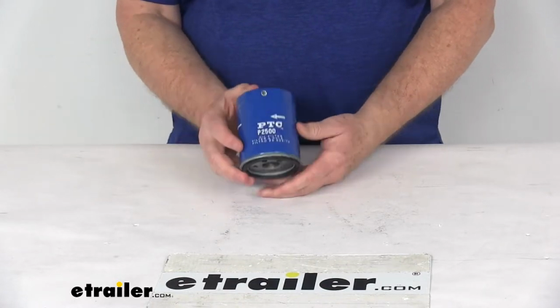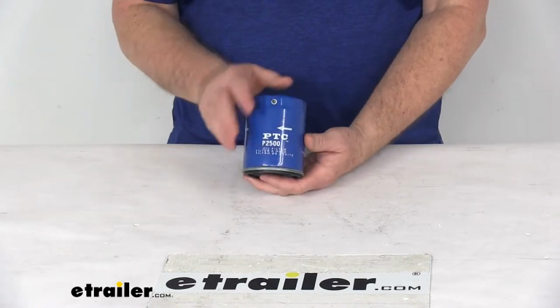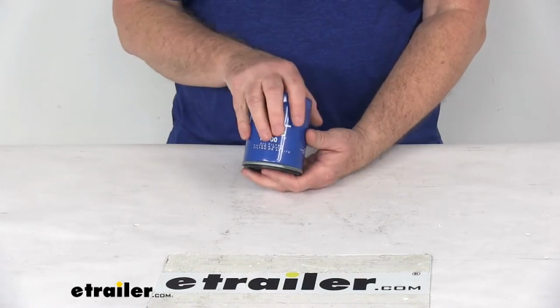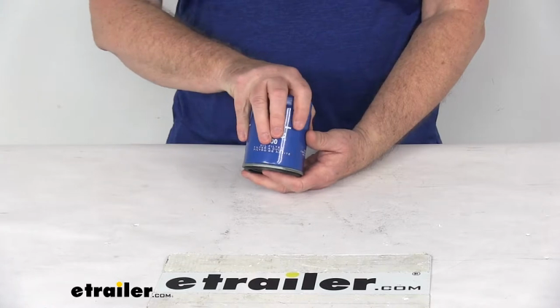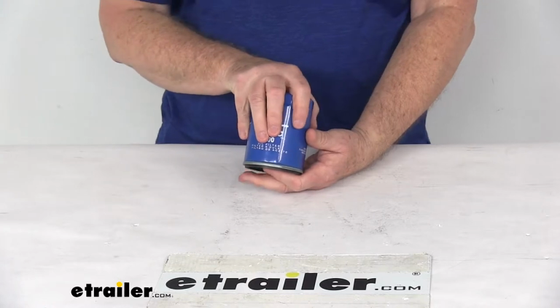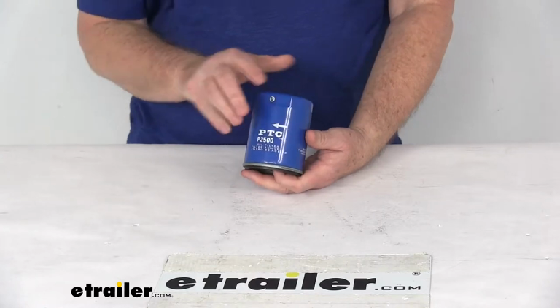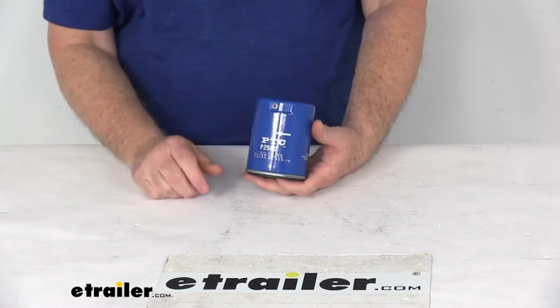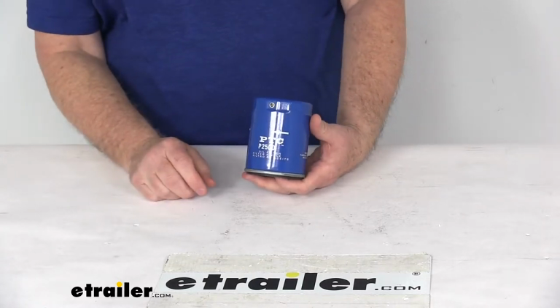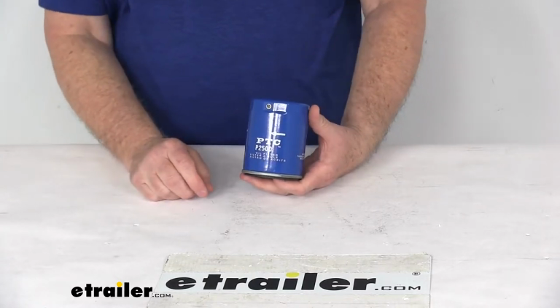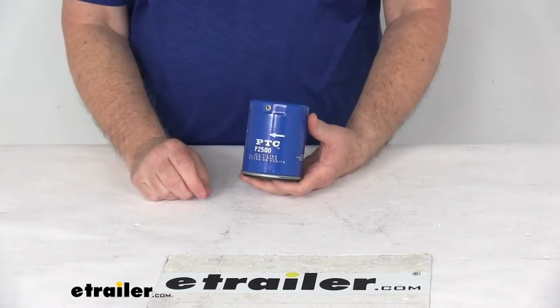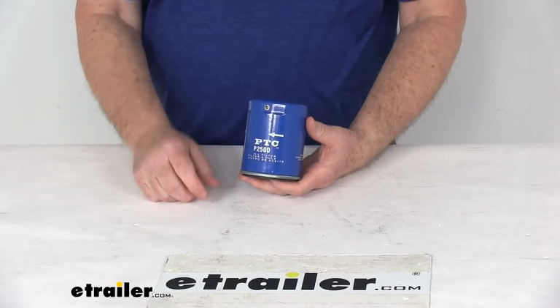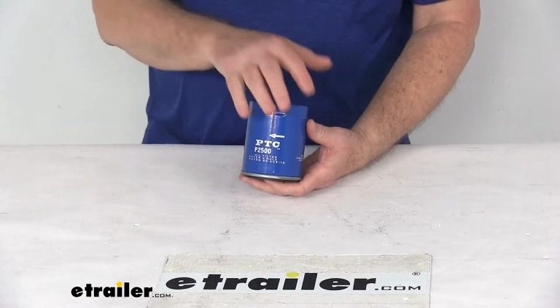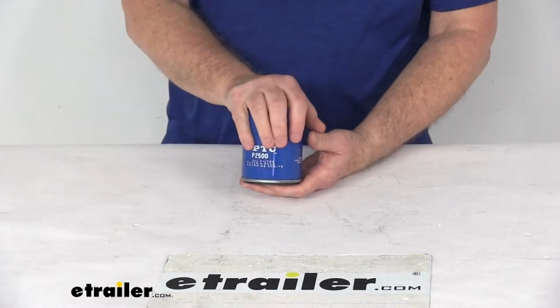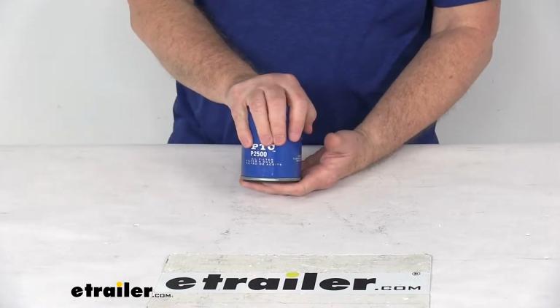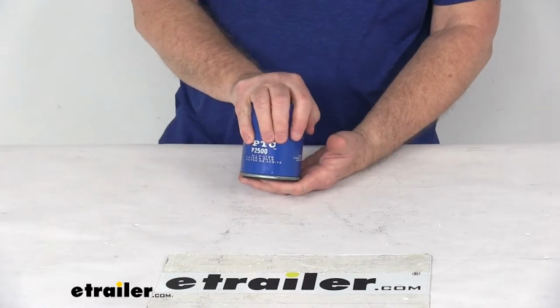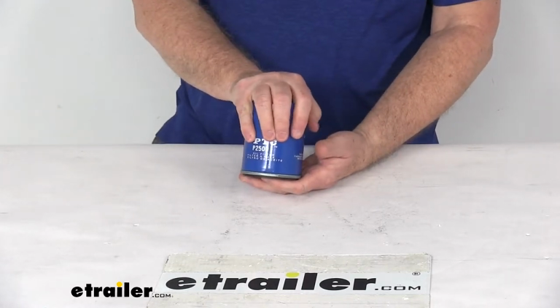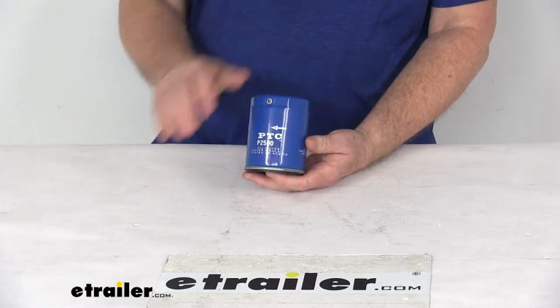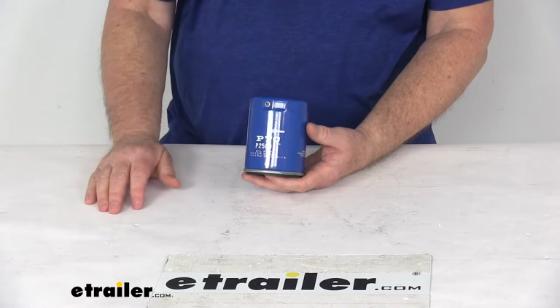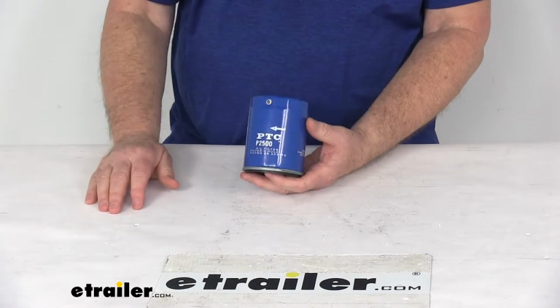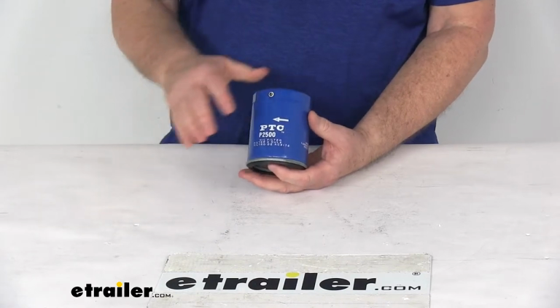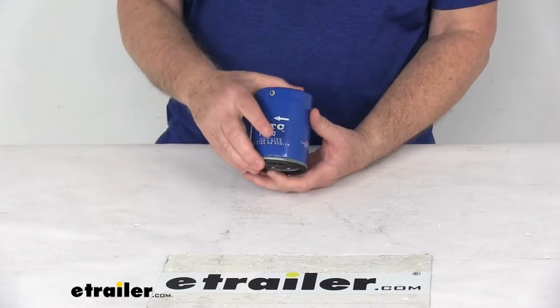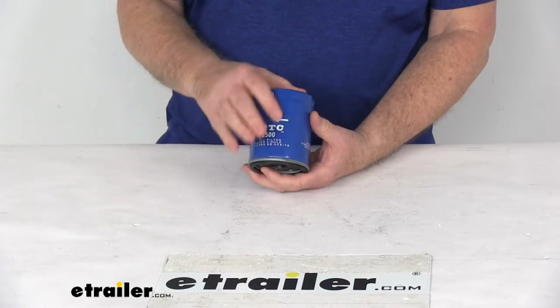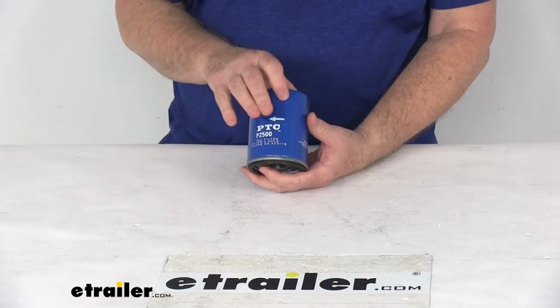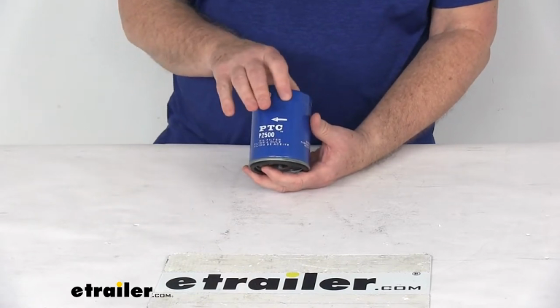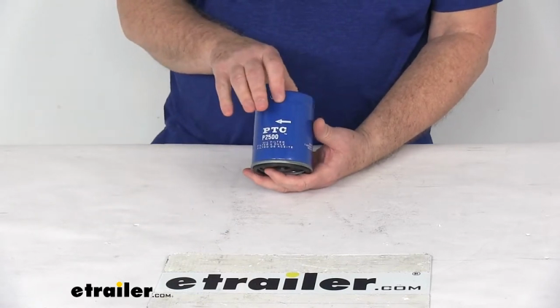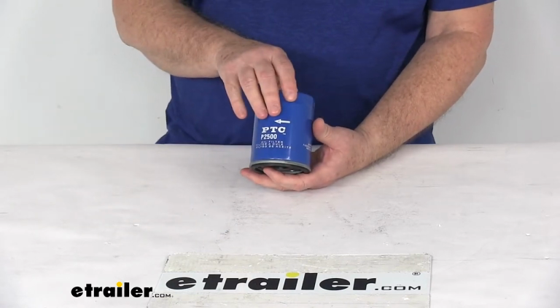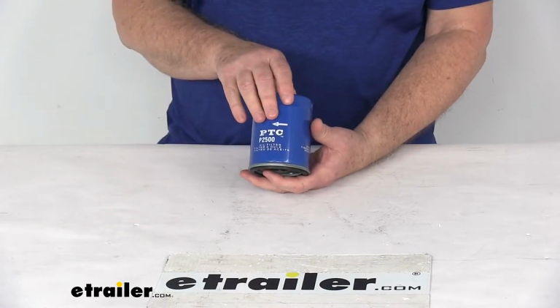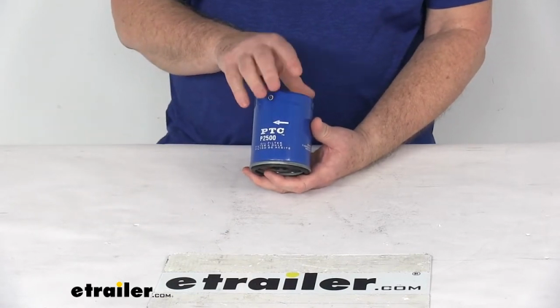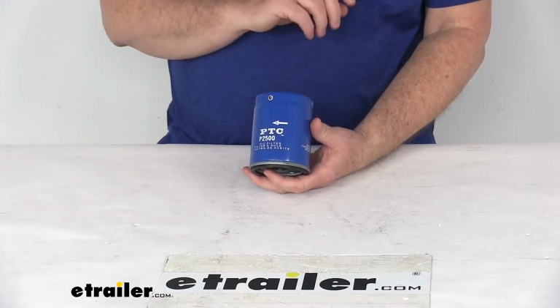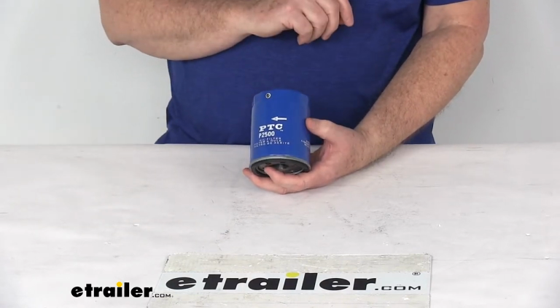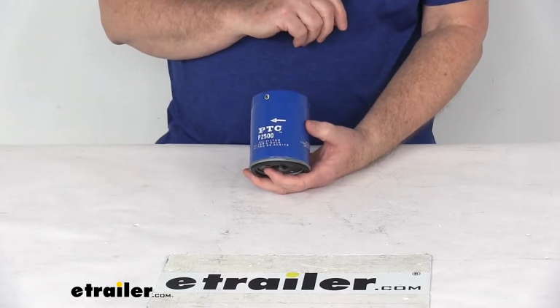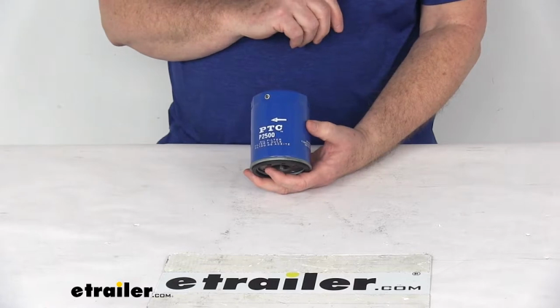This oil filter will trap harmful contaminants to keep your engine running smoothly. It is designed for both conventional and synthetic oils, and it has a molded nitrile anti-drain back valve that will deliver startup engine protection.